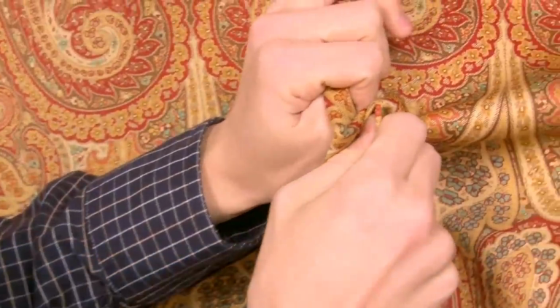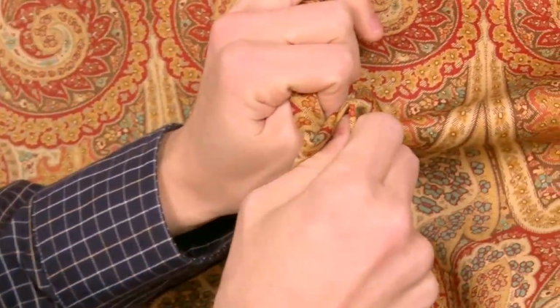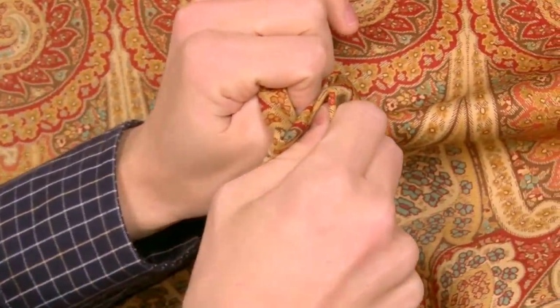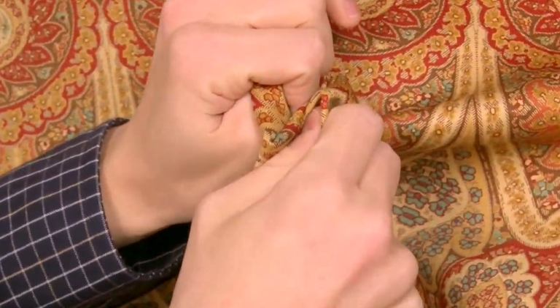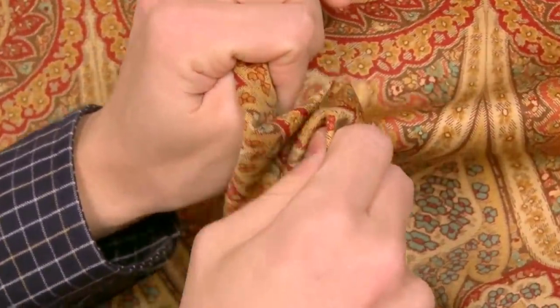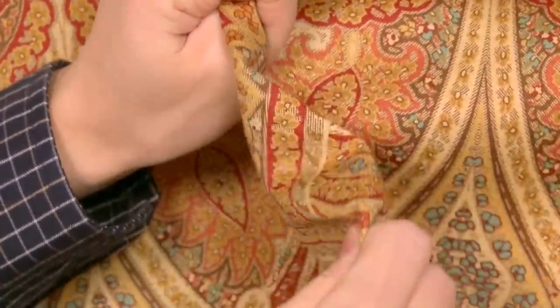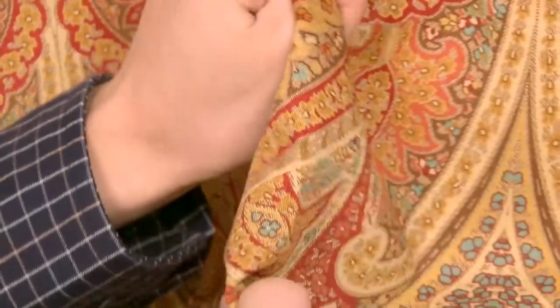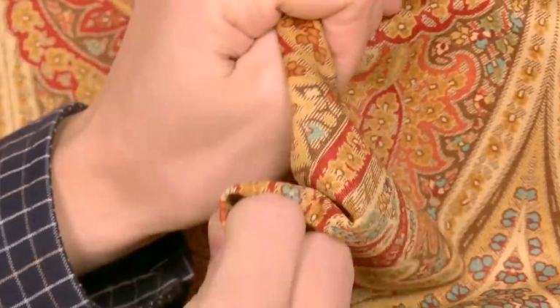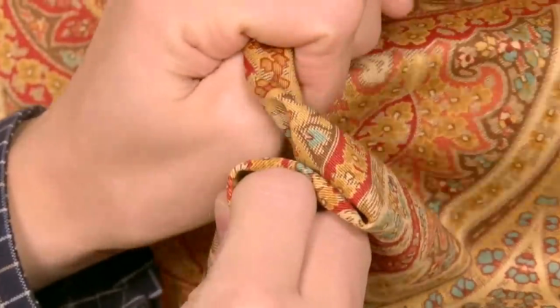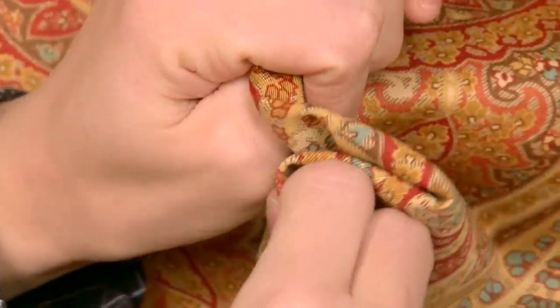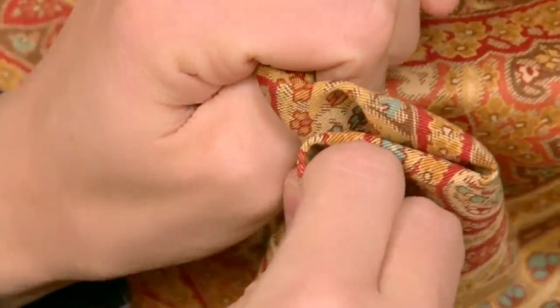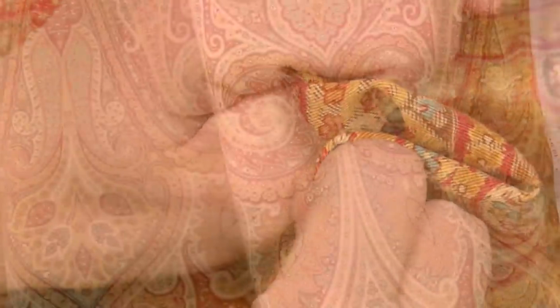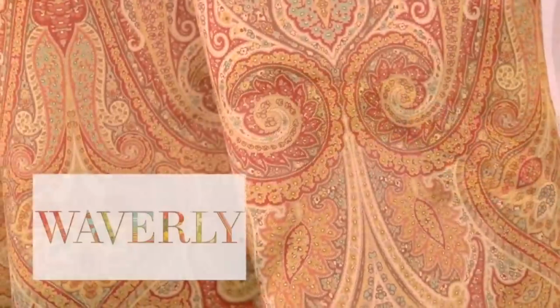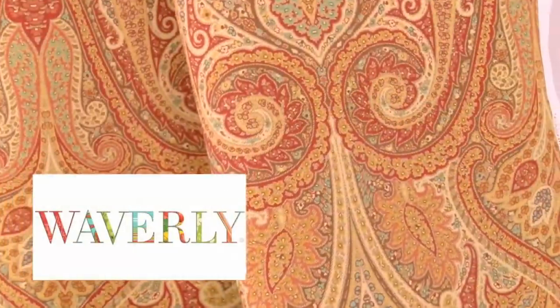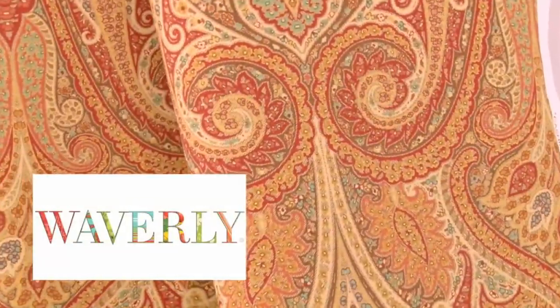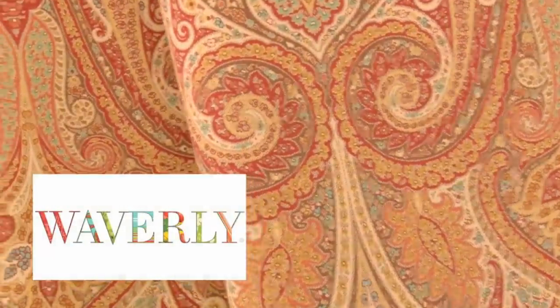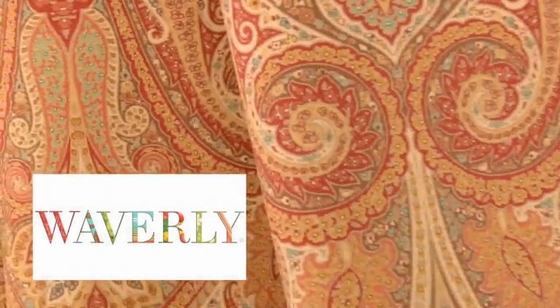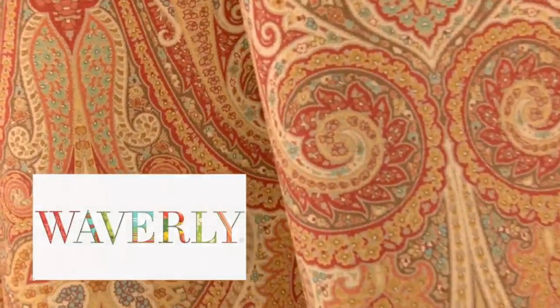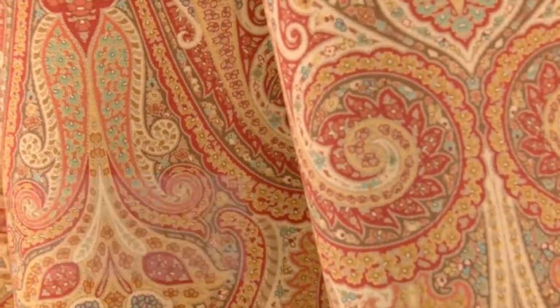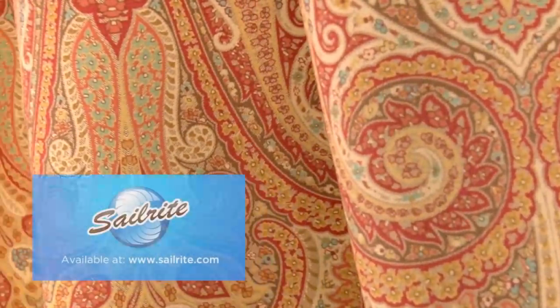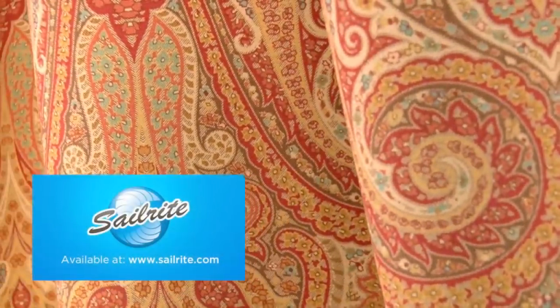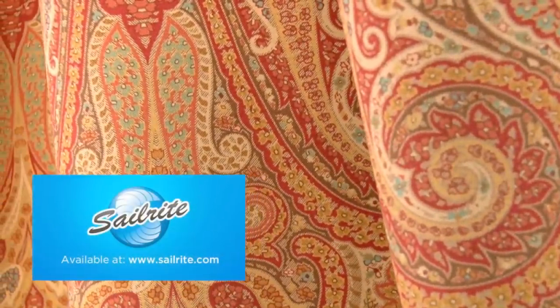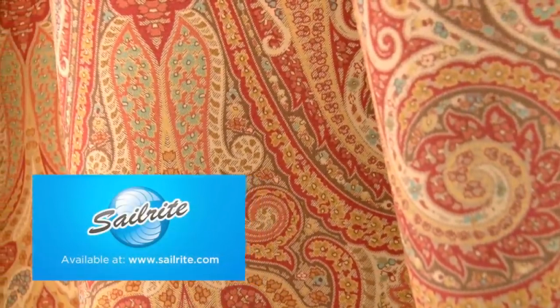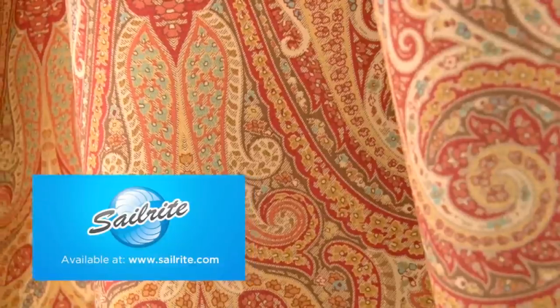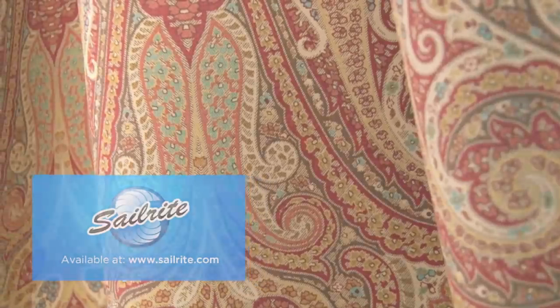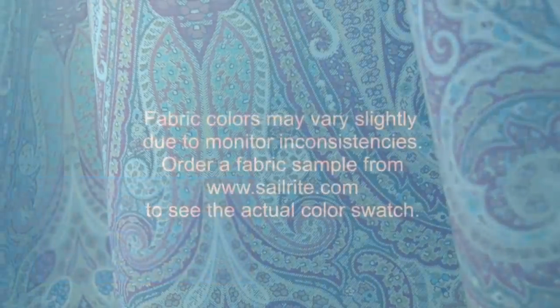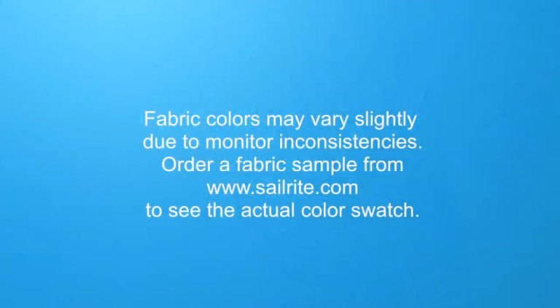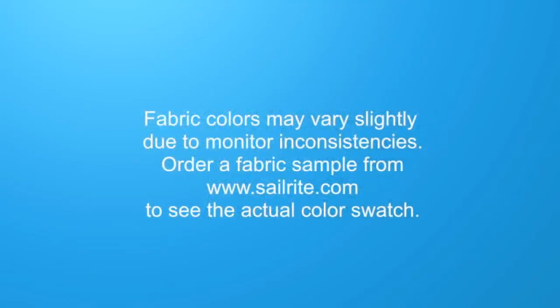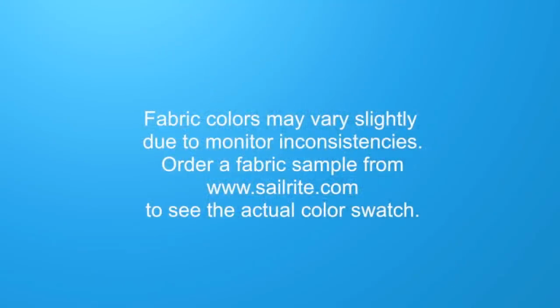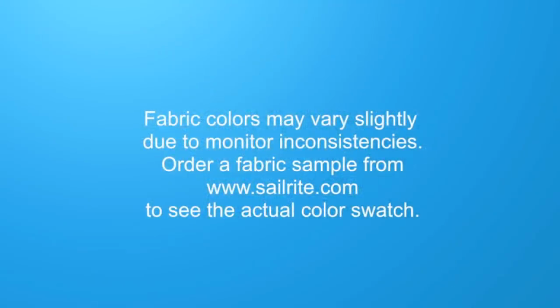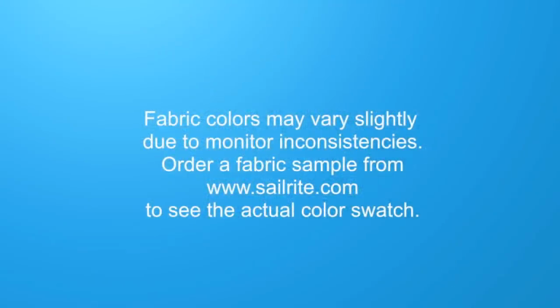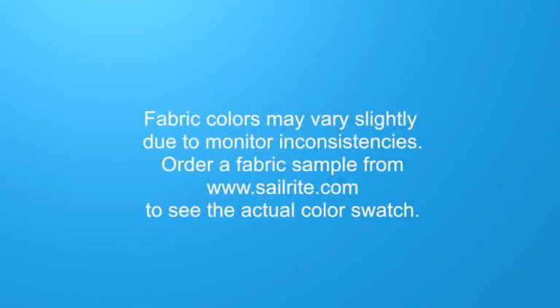Waverly fabrics are perfect for window treatments, bed skirts, duvet covers, pillow shams, accent pillows, slipcovers, upholstery, and more. However, it shouldn't be used outdoors due to its limited weather resistance.